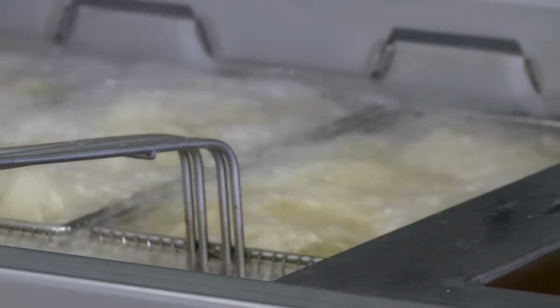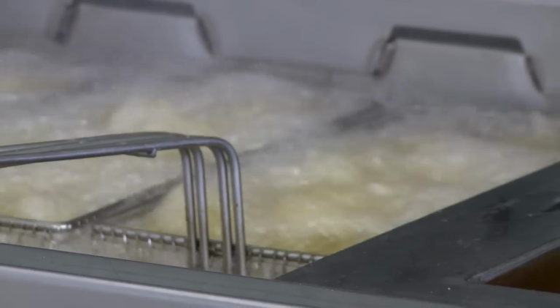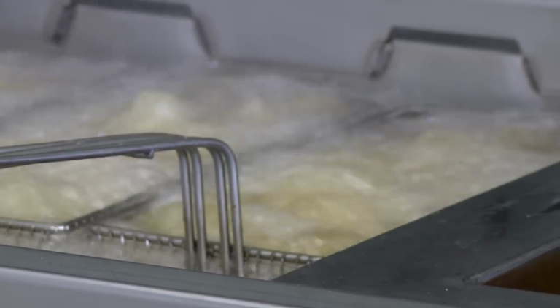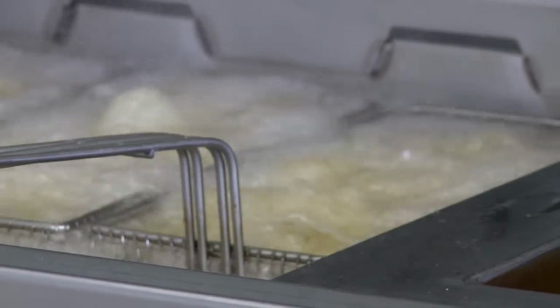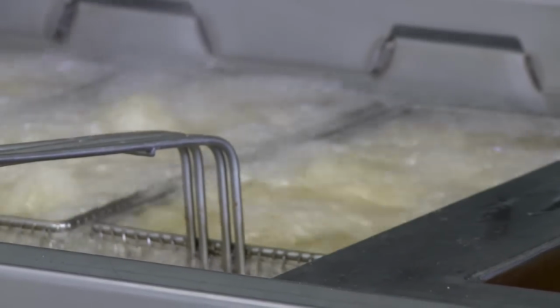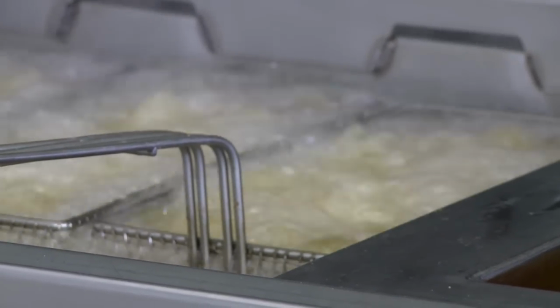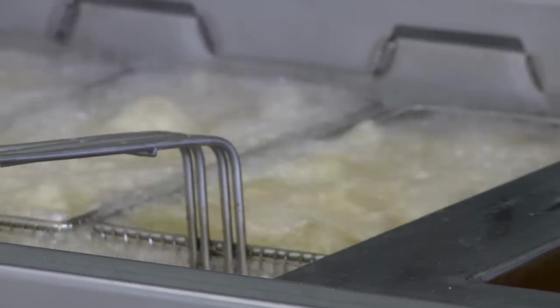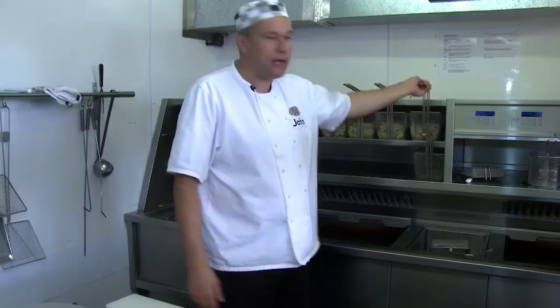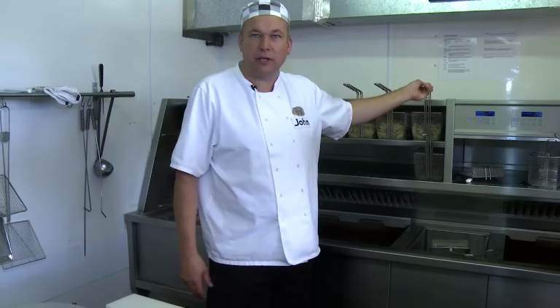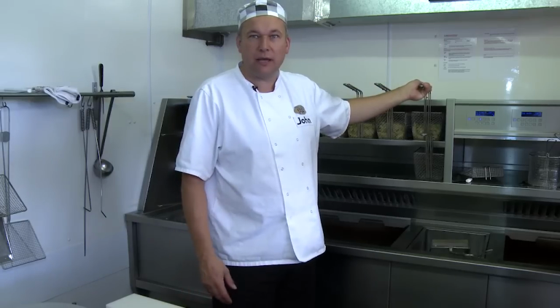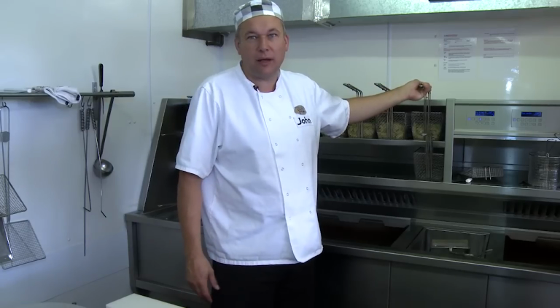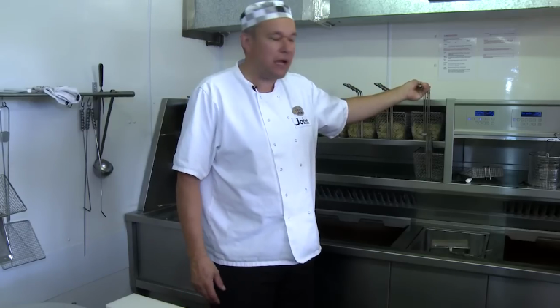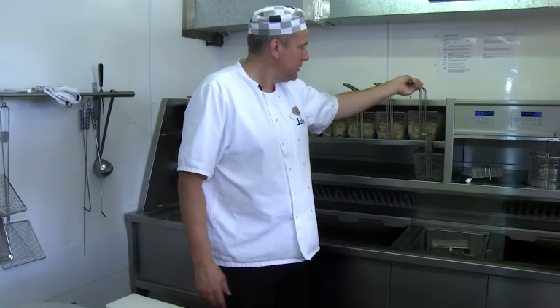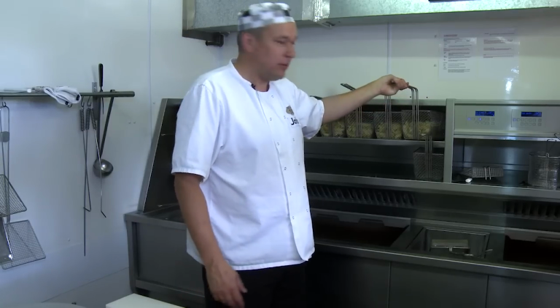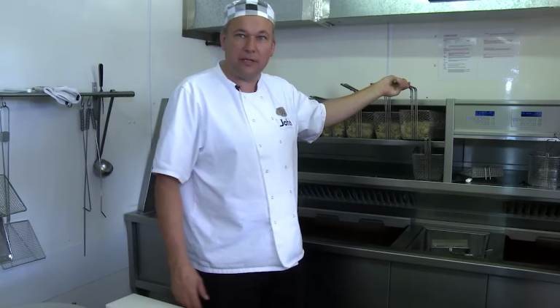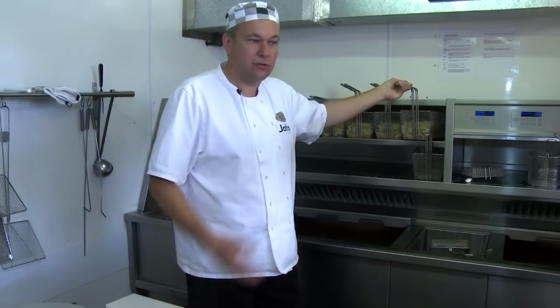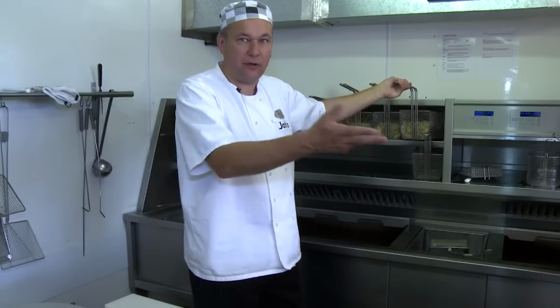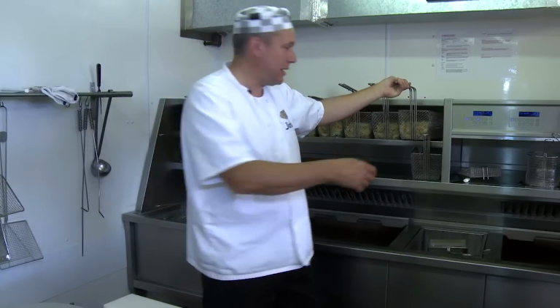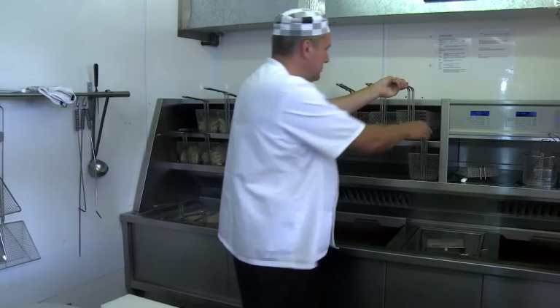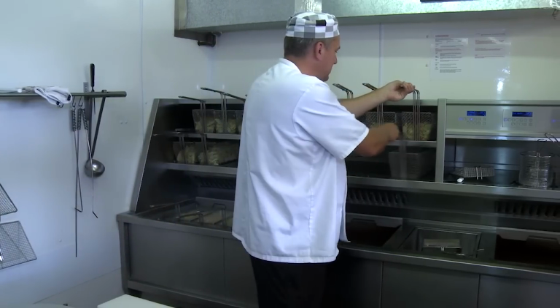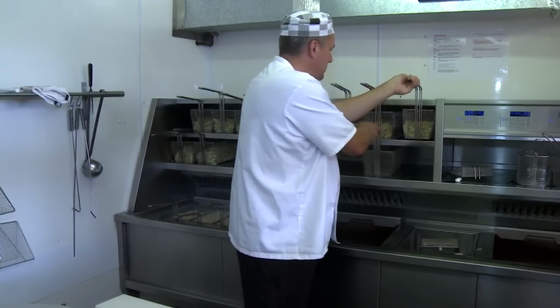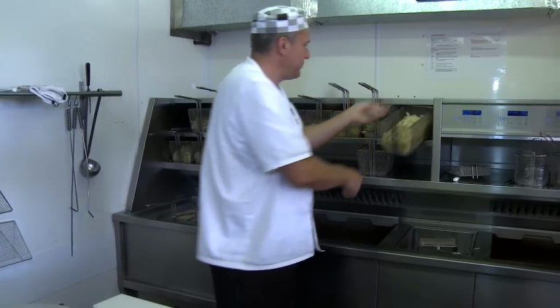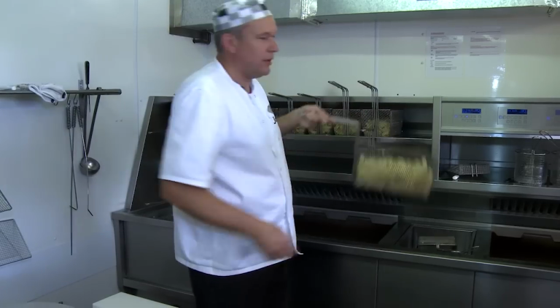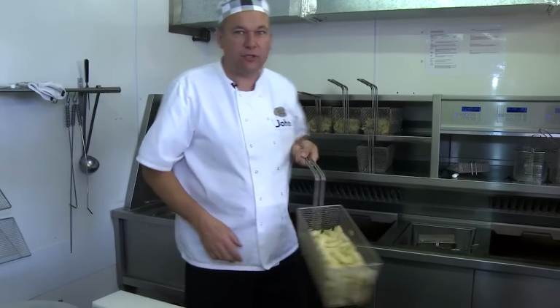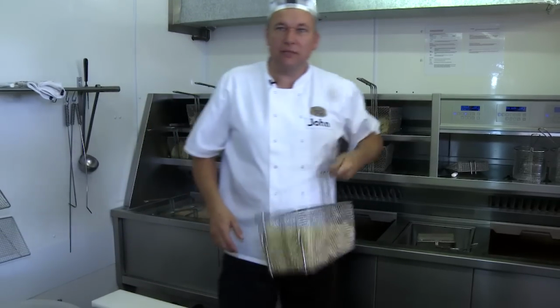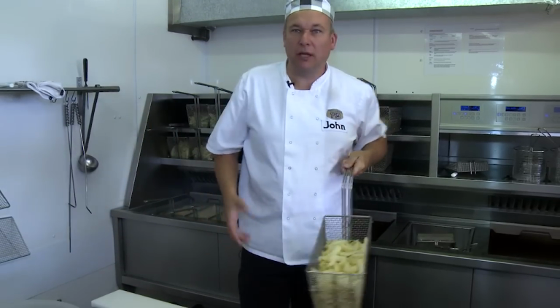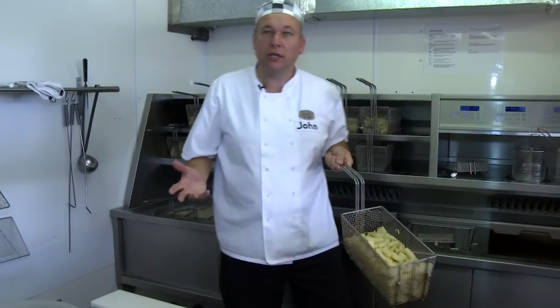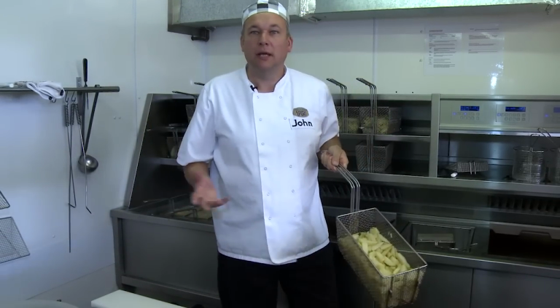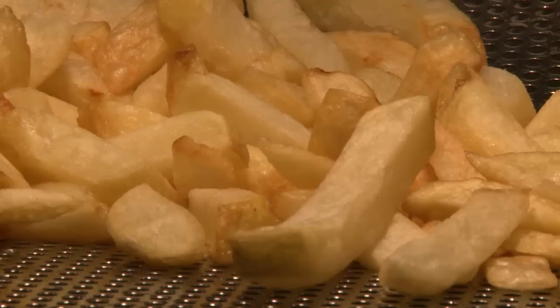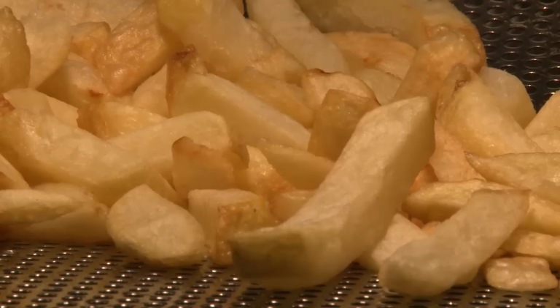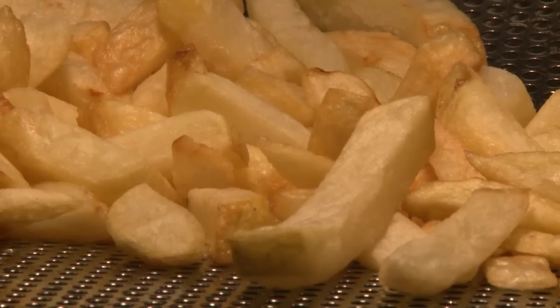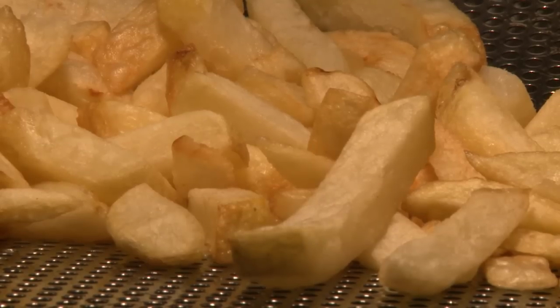So while those chips are blanching, we'll now take some from here, which have been cooled down for about half an hour, and we'll put them into the finishing pan. The finishing pan is a lot hotter, and it gives us that golden, crispy outside.